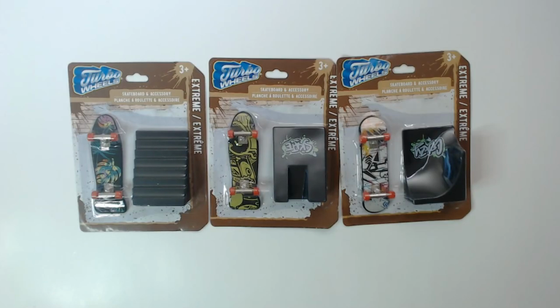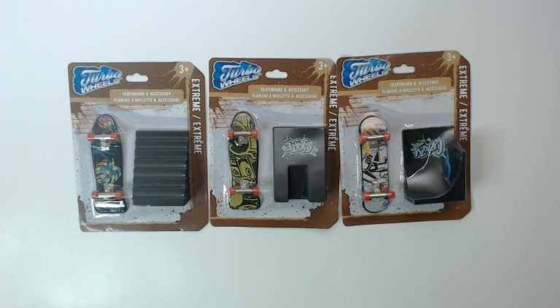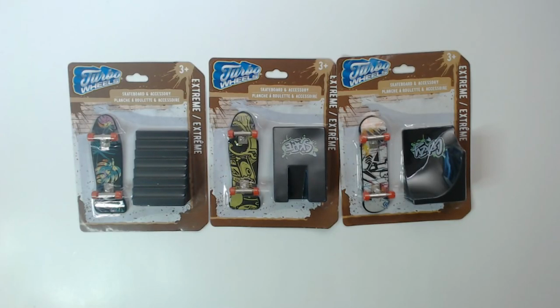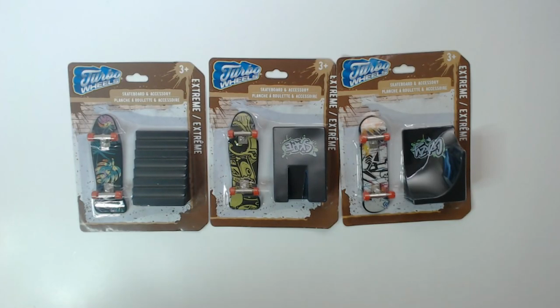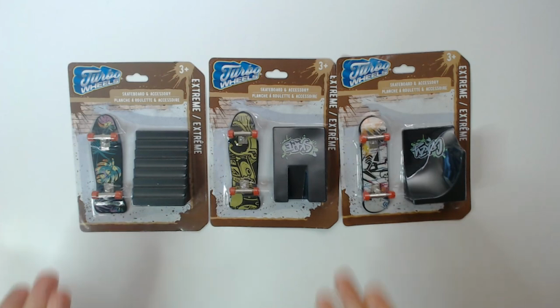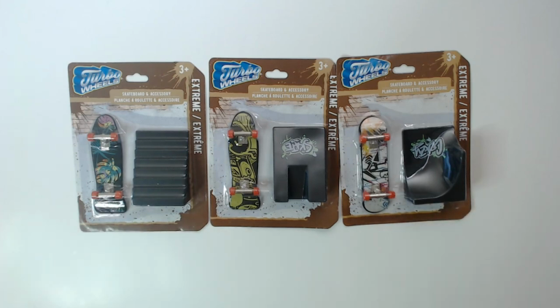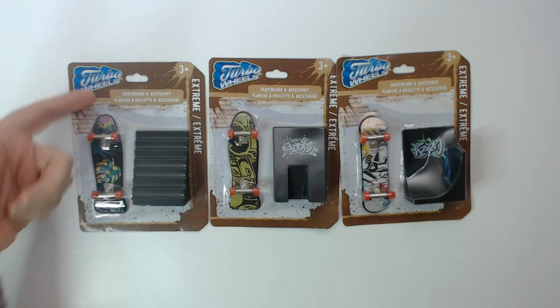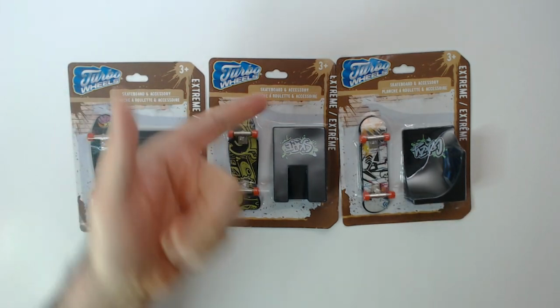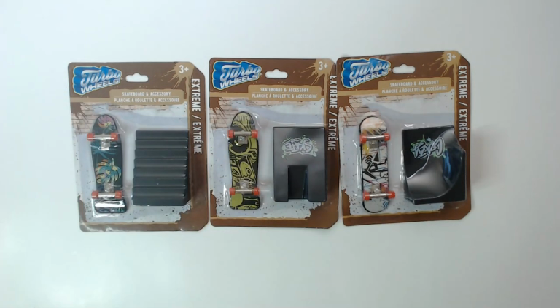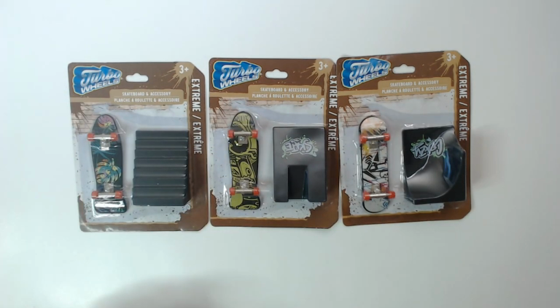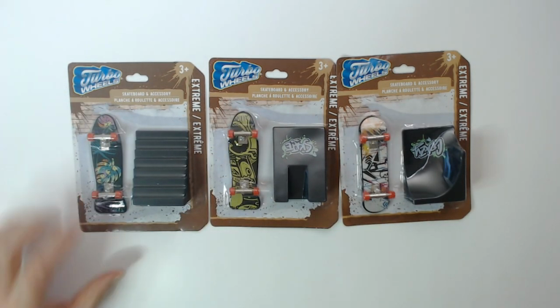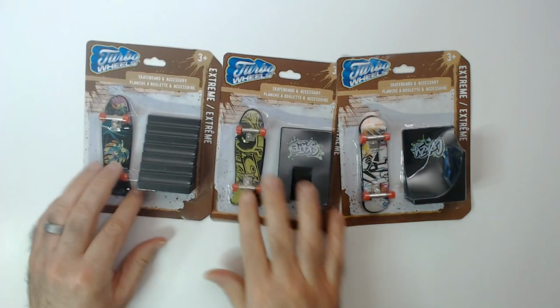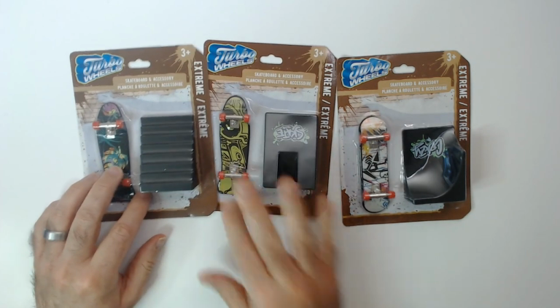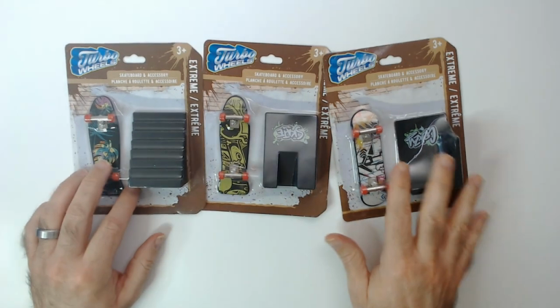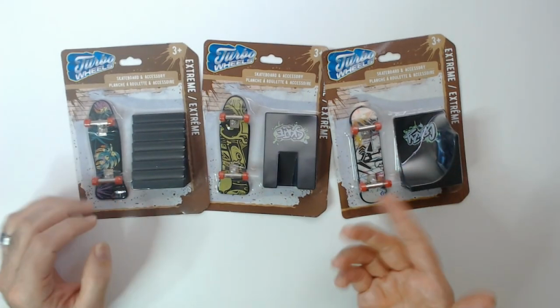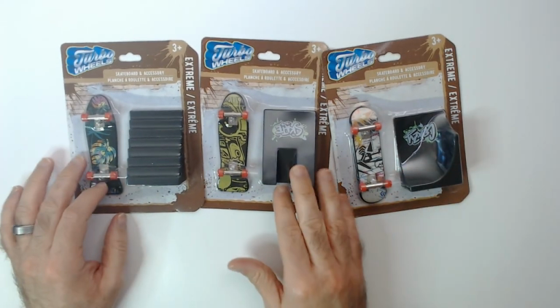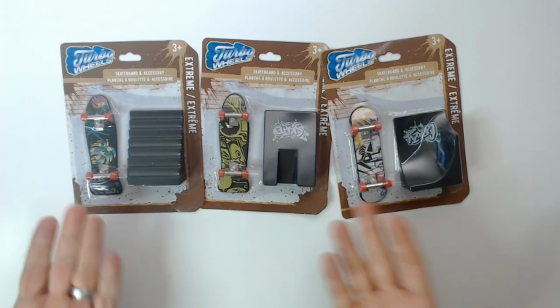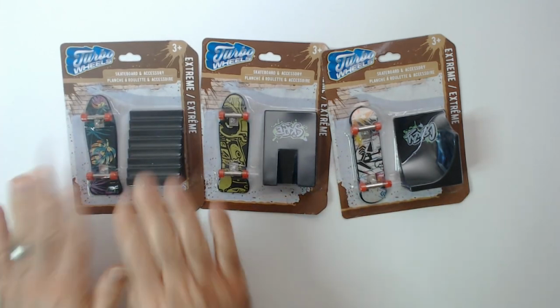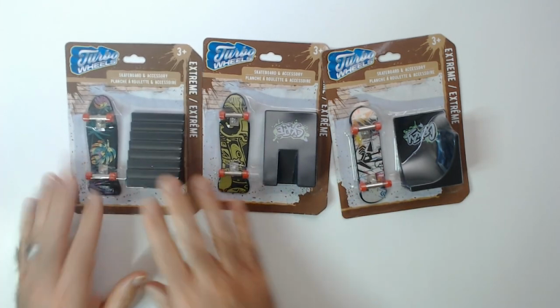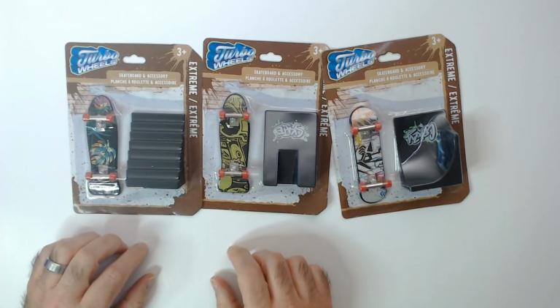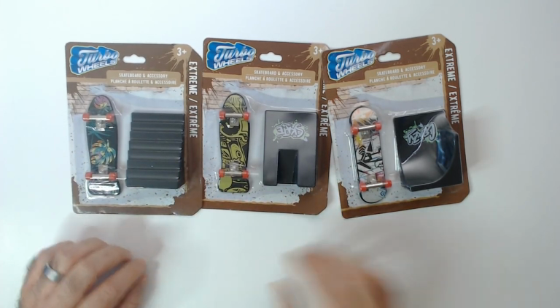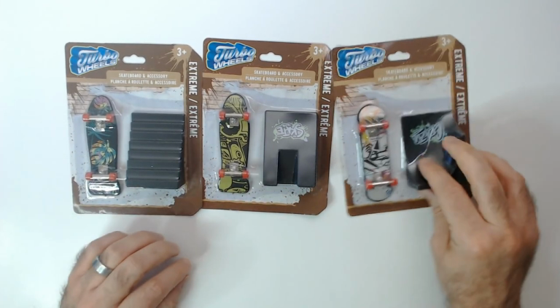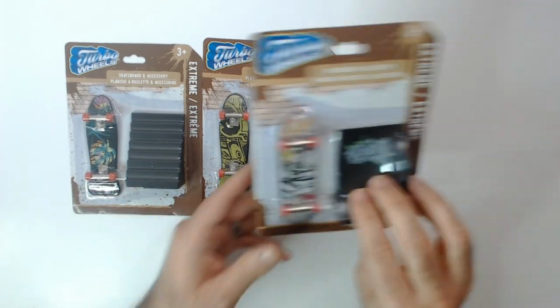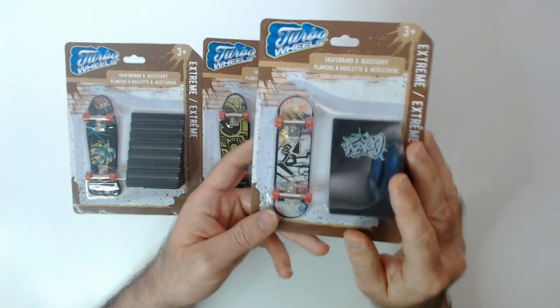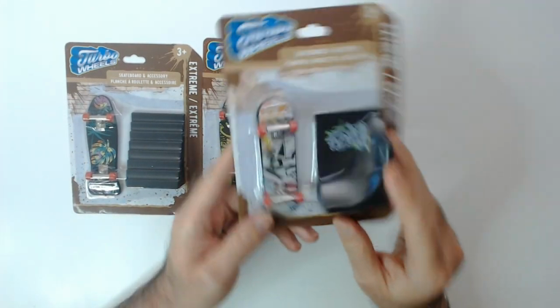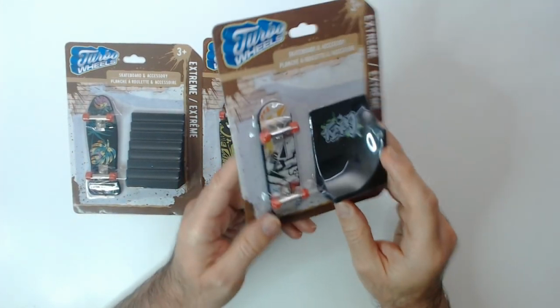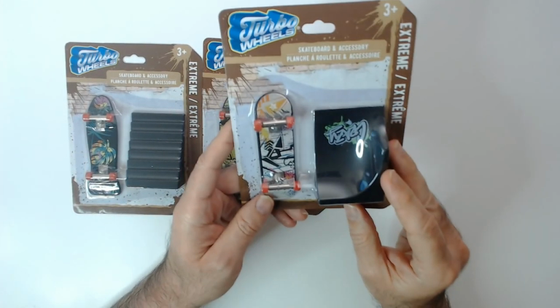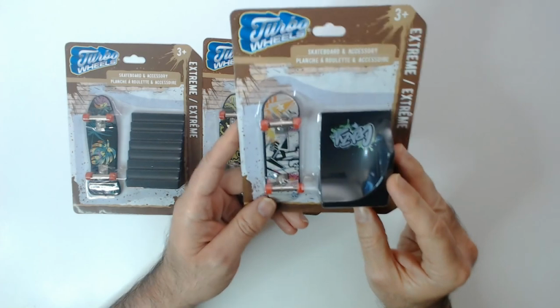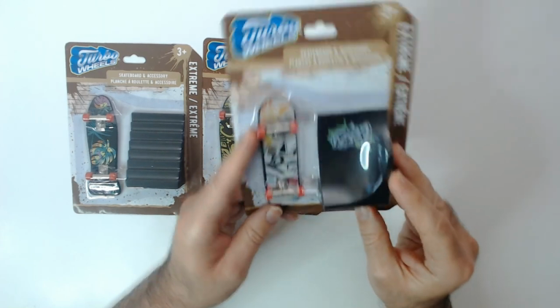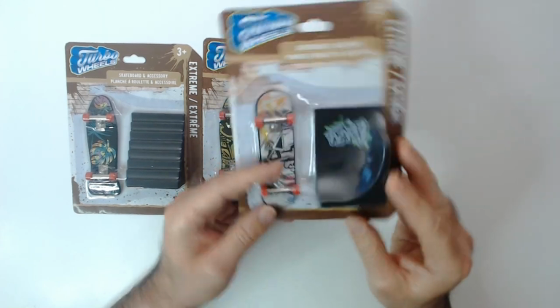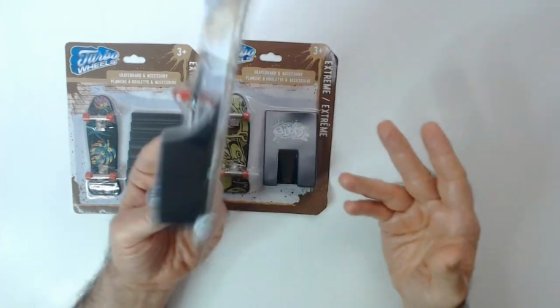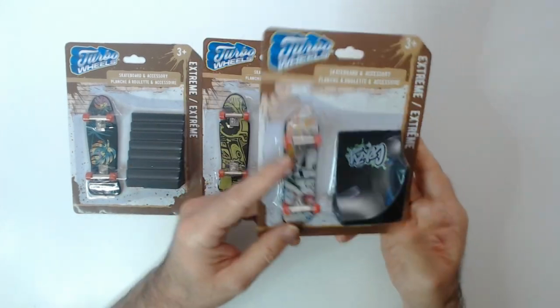Welcome back to RR. We have three skateboards from Dollar Tree — they're all Turbo Wheels brand. You have two cruisers and a regular skateboard. I think these are called cruisers, and this is like your regular skateboard that competition people or people who do tricks use.